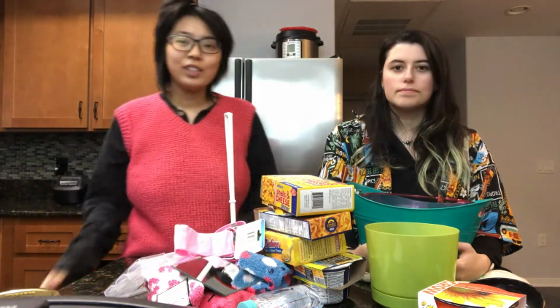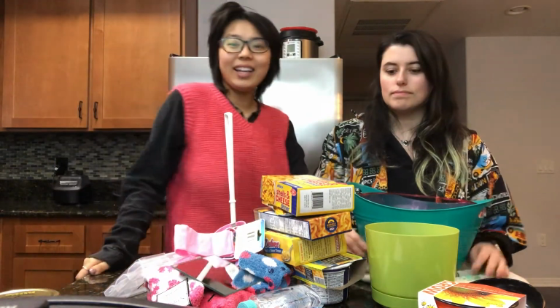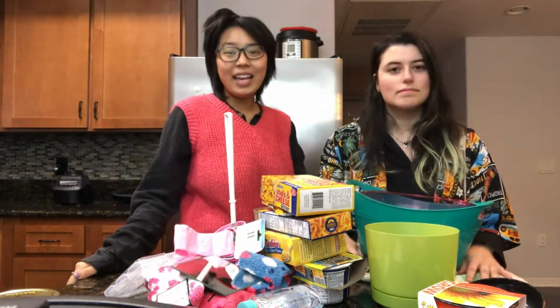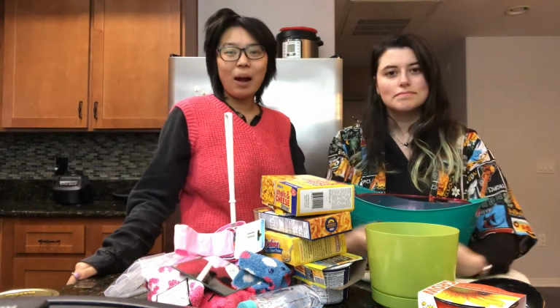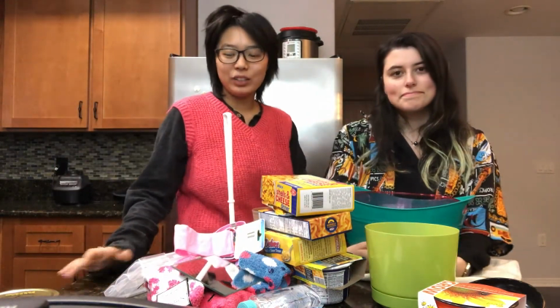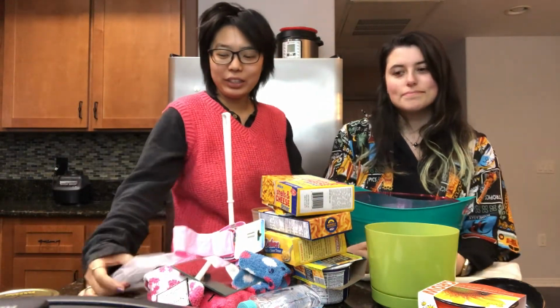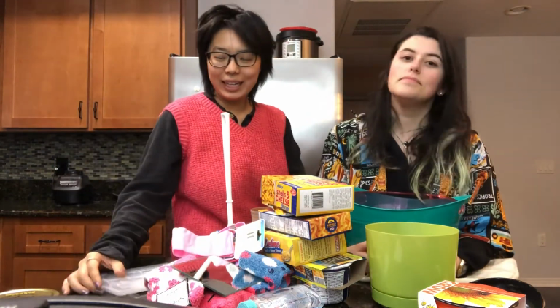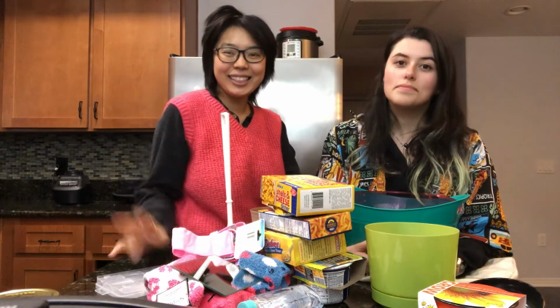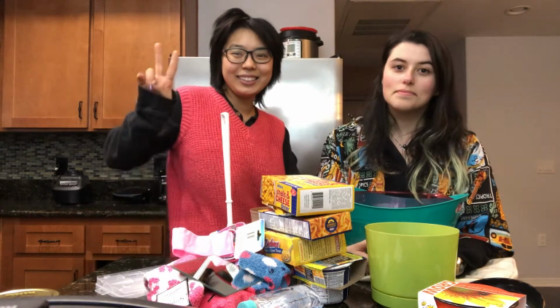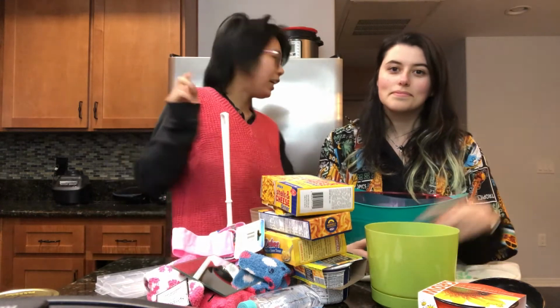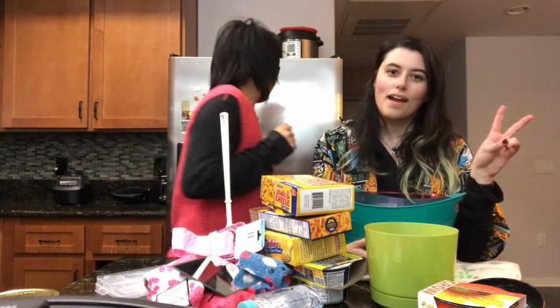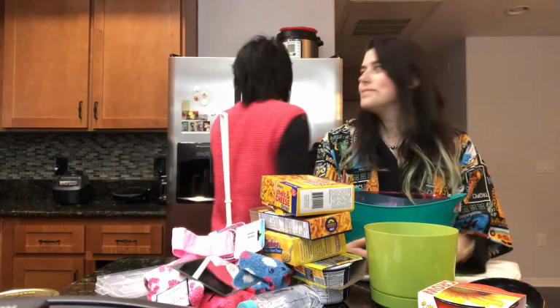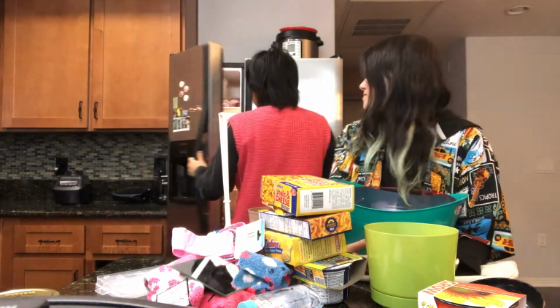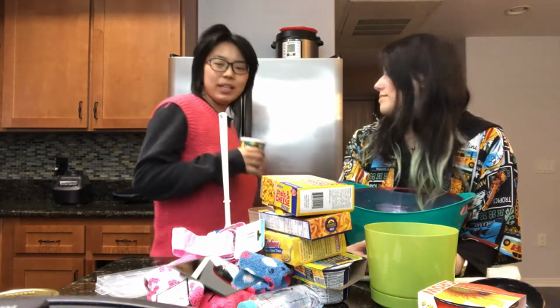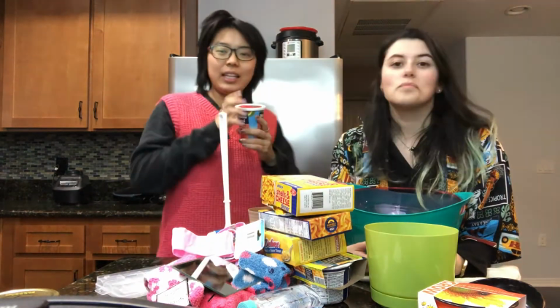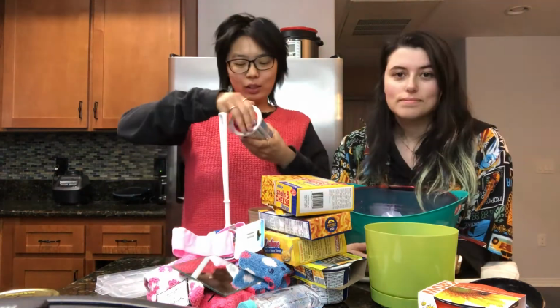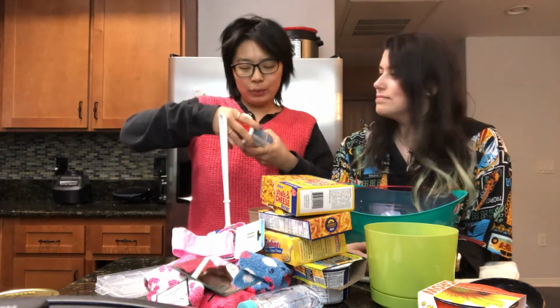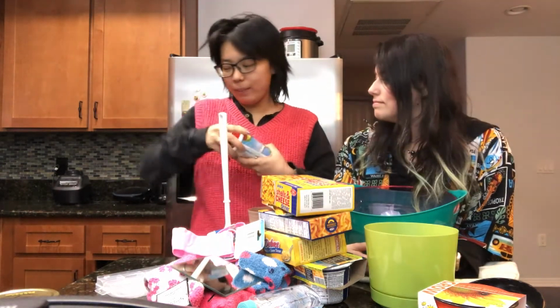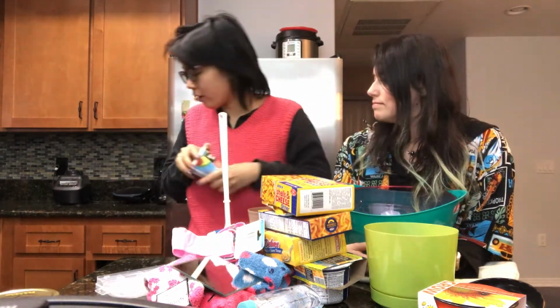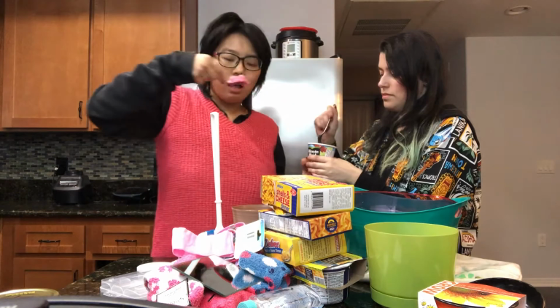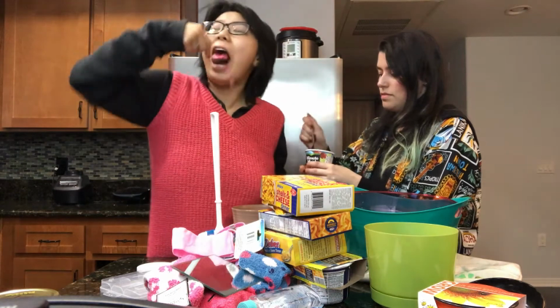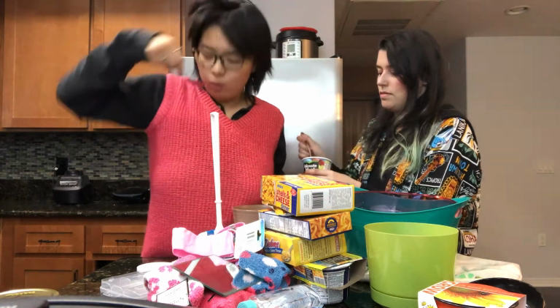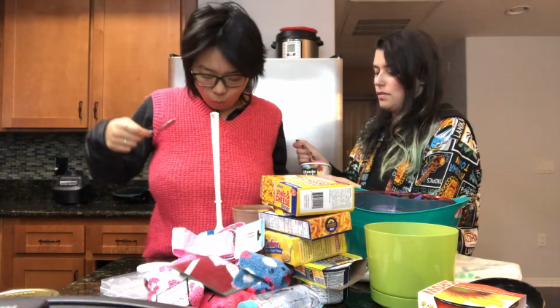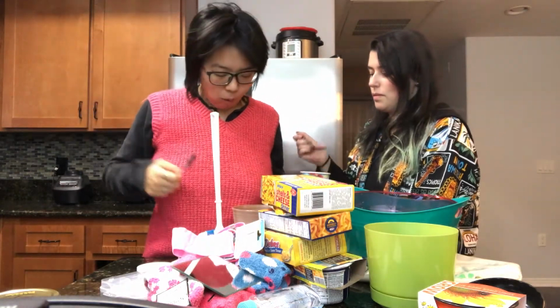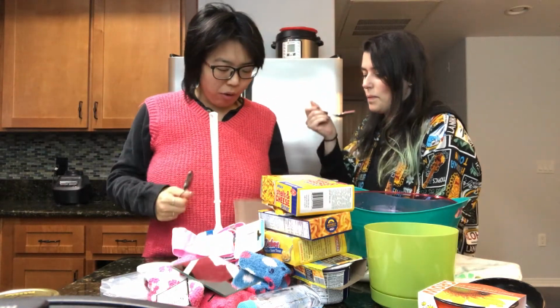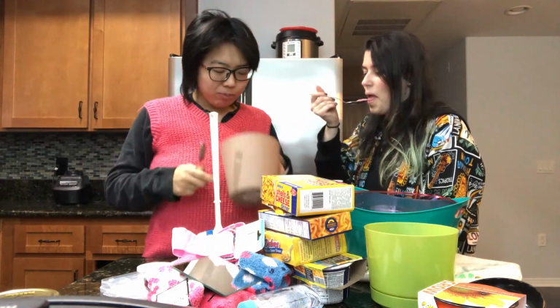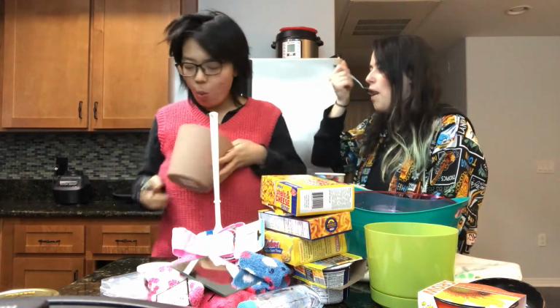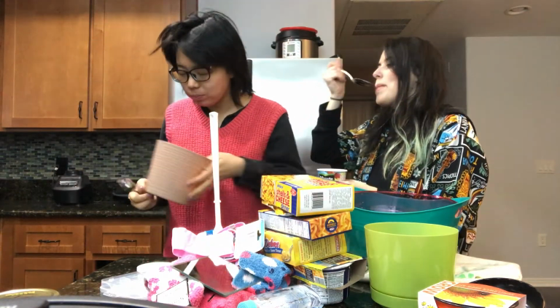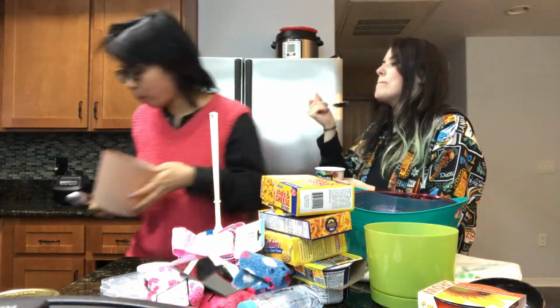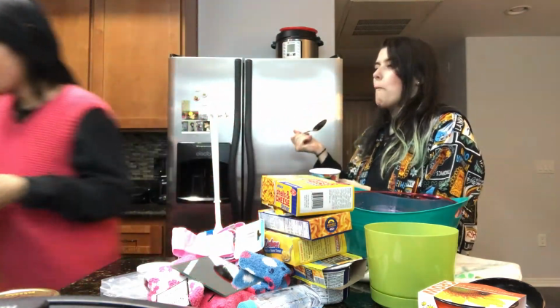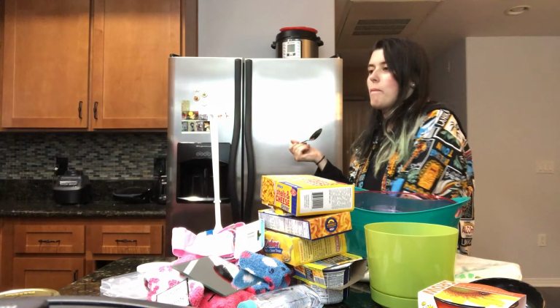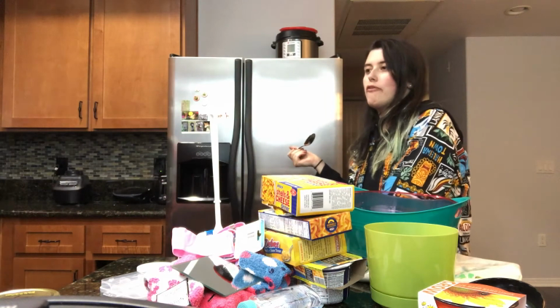So that is the end of our Dollar Tree haul guys. I also got a Minute Maid Soft Frozen Lime Maid Cherry. And plant food.